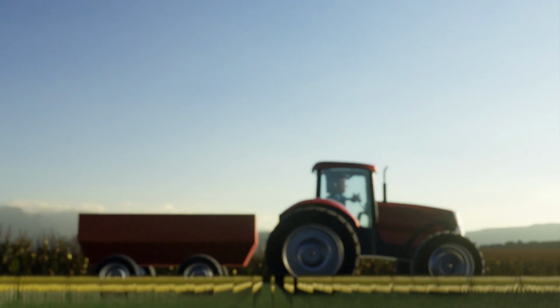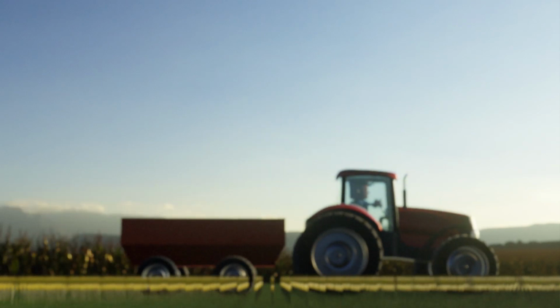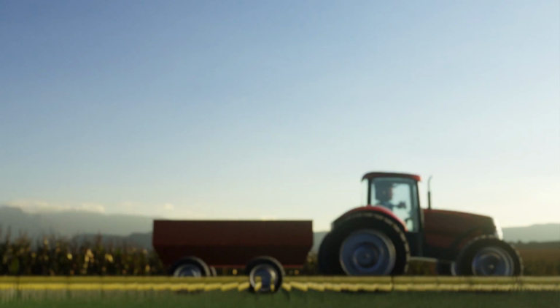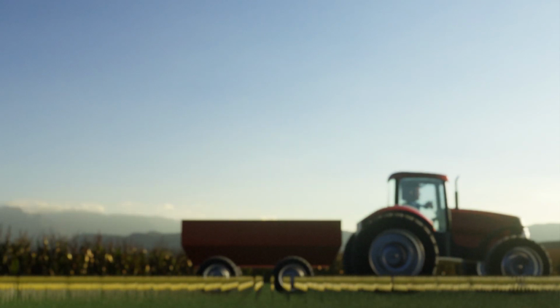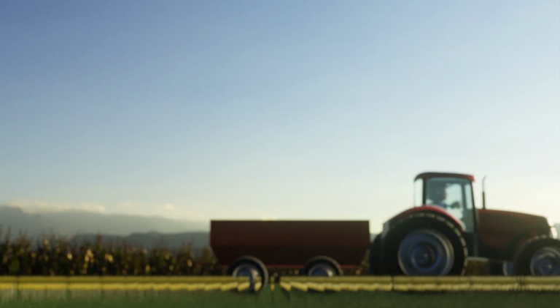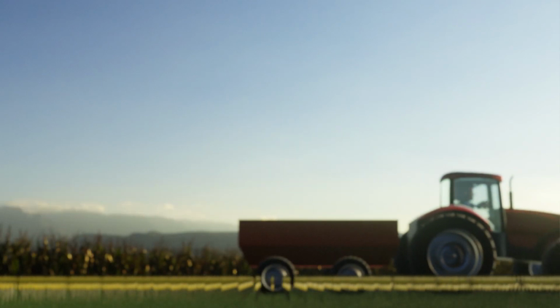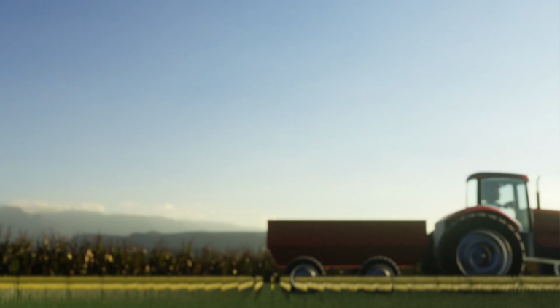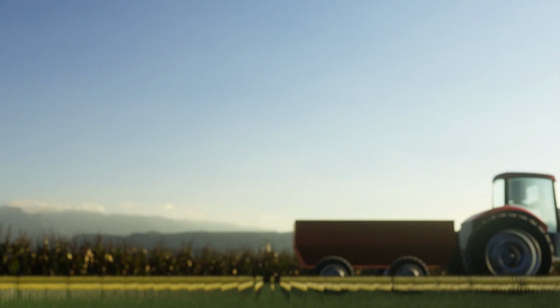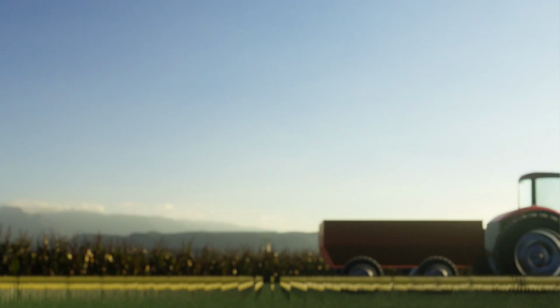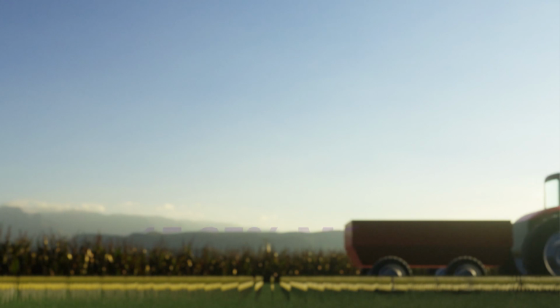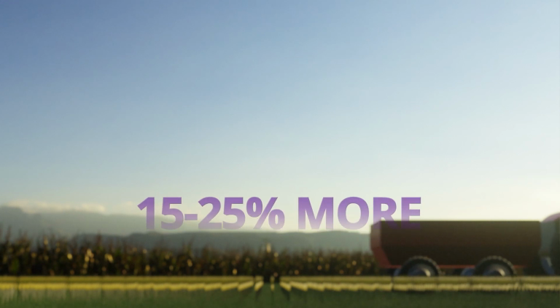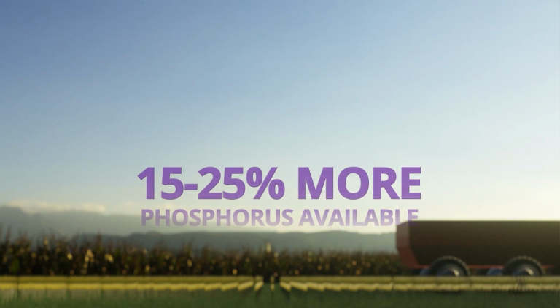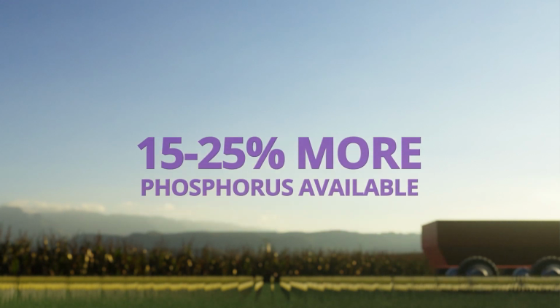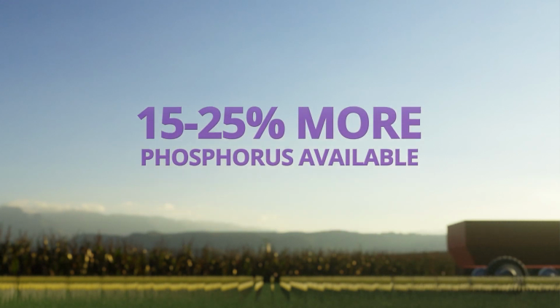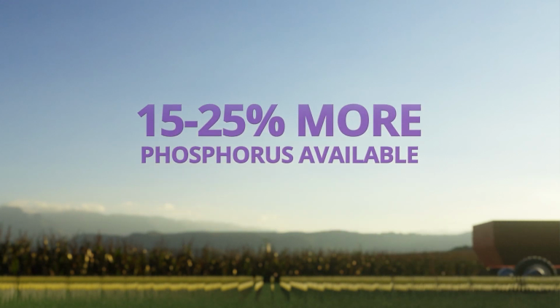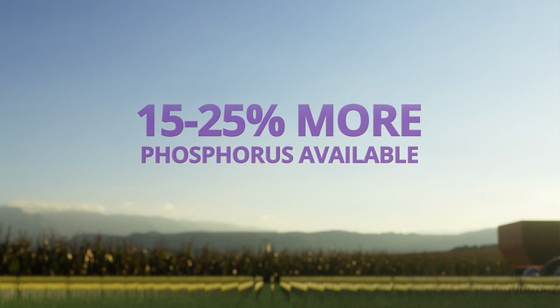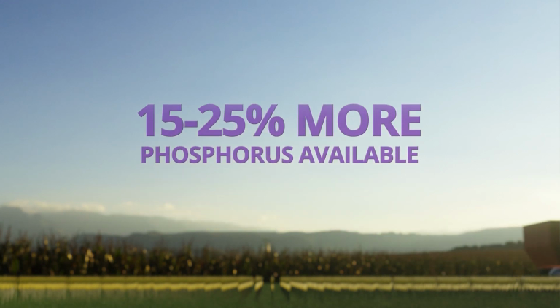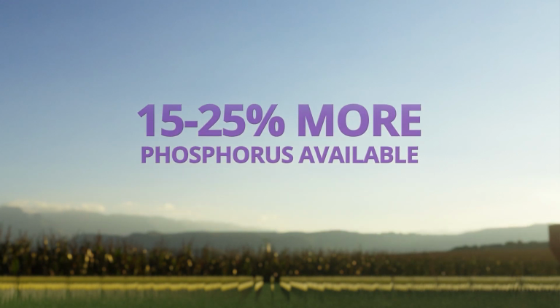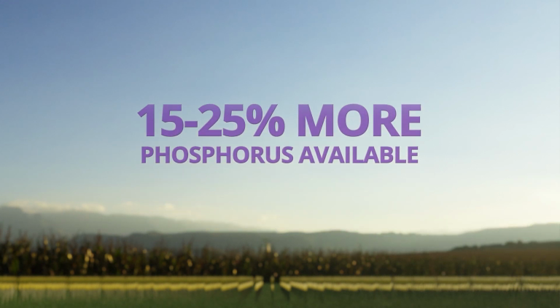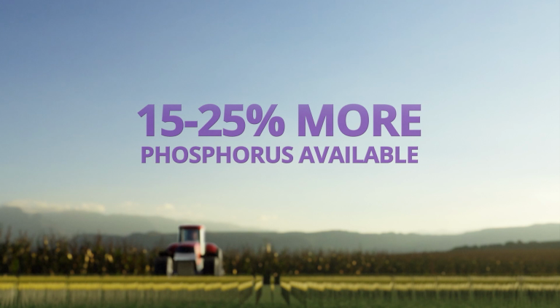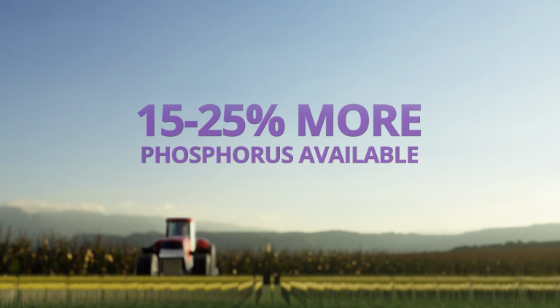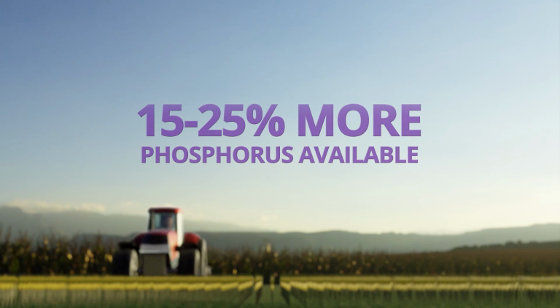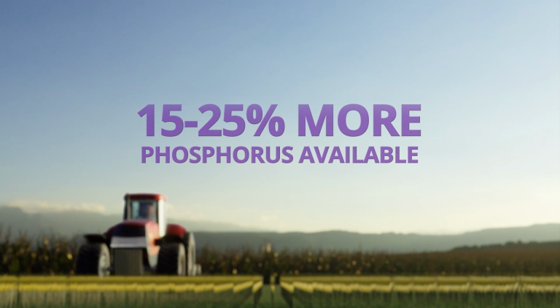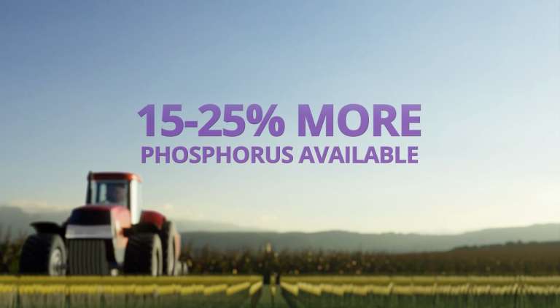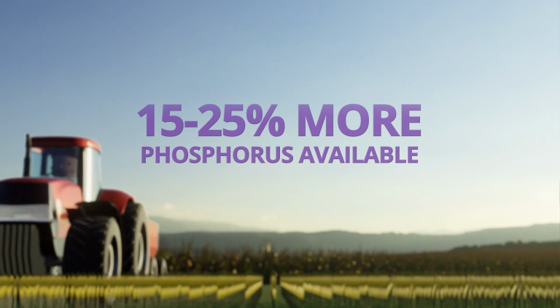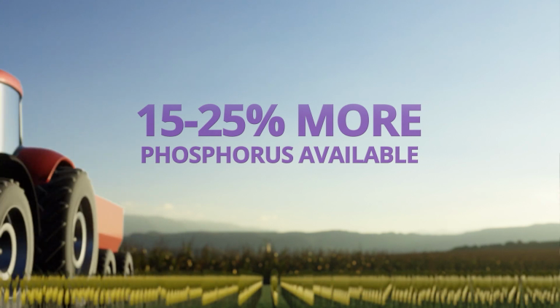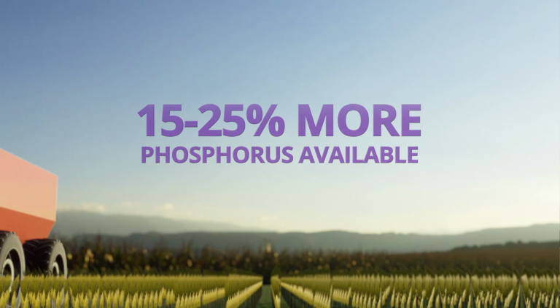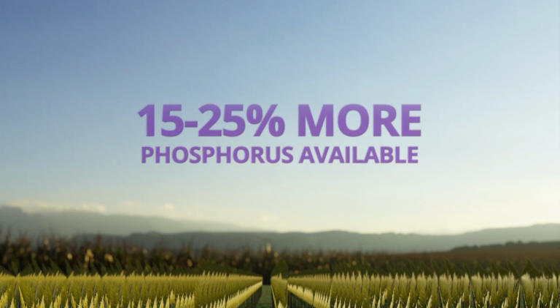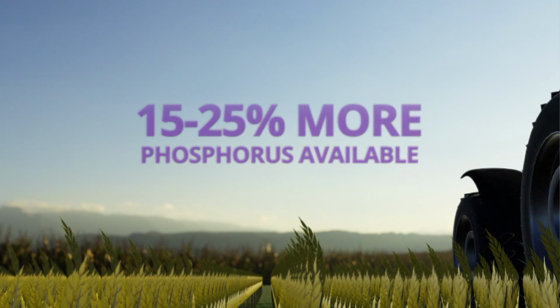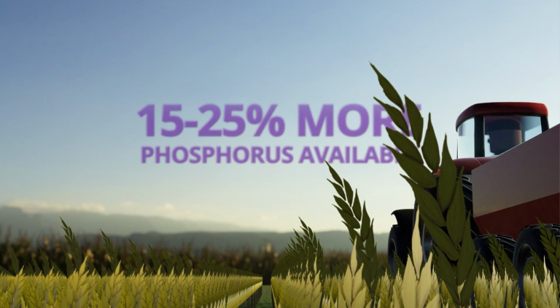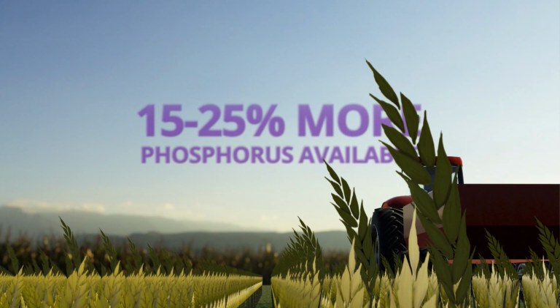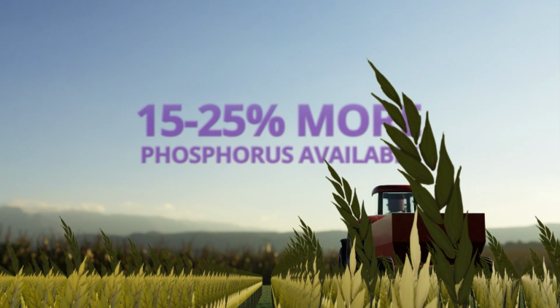But by having your phosphorus fertilizer coated with Atlas XC, you make as much as 15 to 25 percent more of the phosphorus available in your first year of application. More available phosphorus means increased root development and faster plant growth.